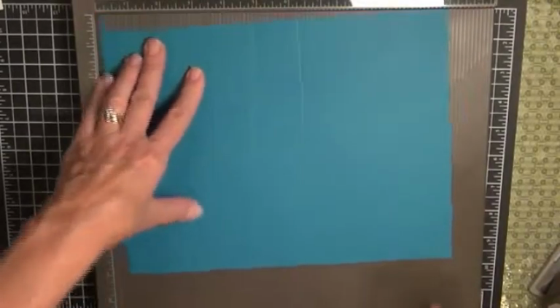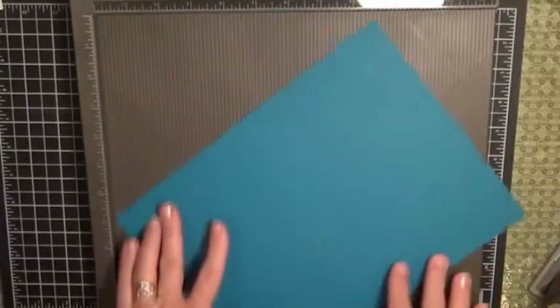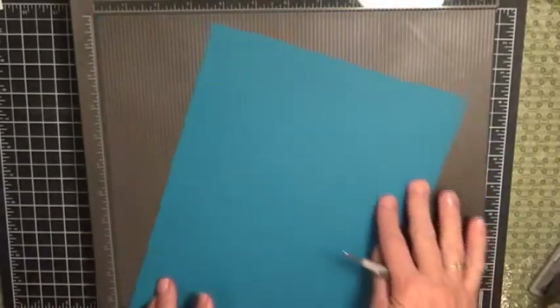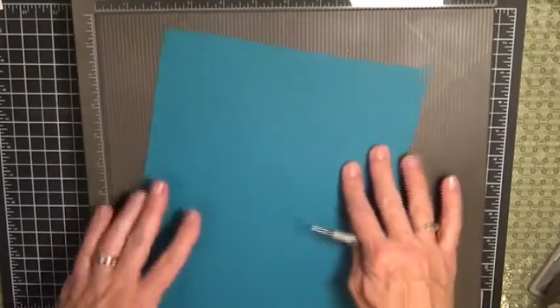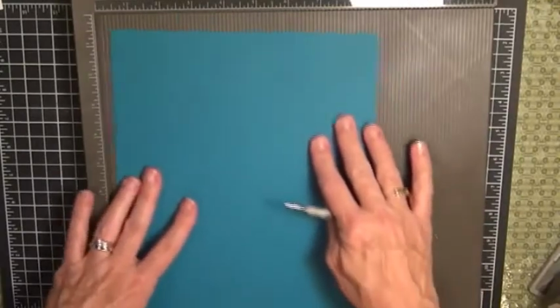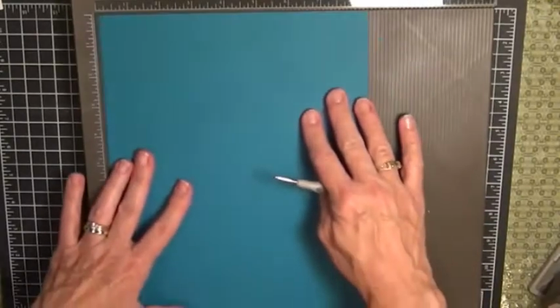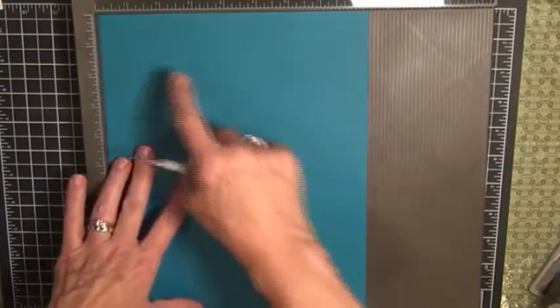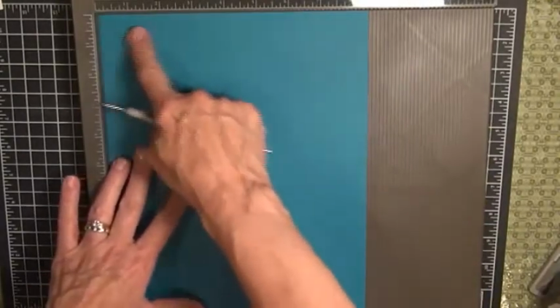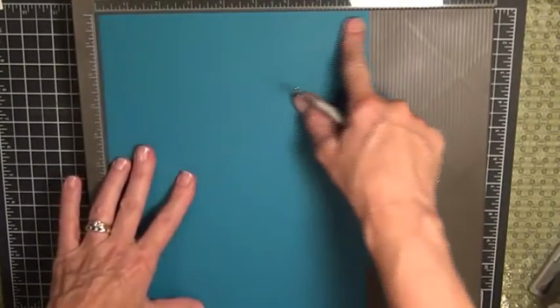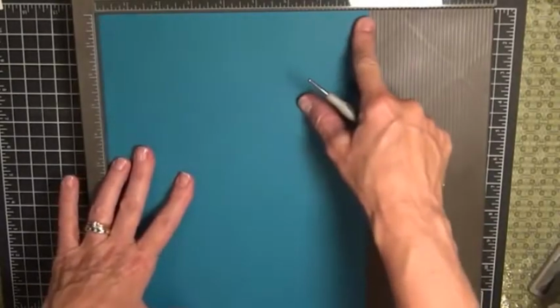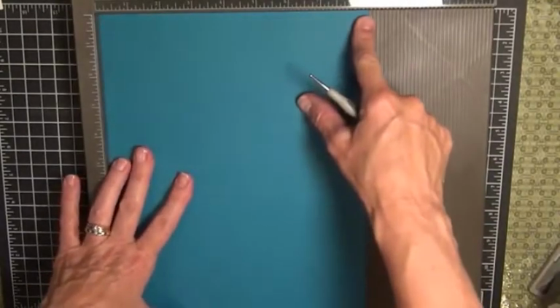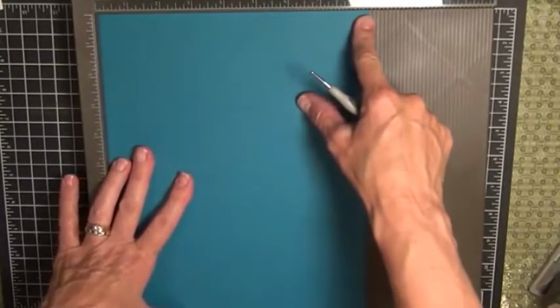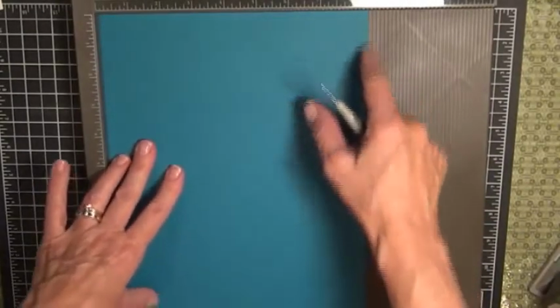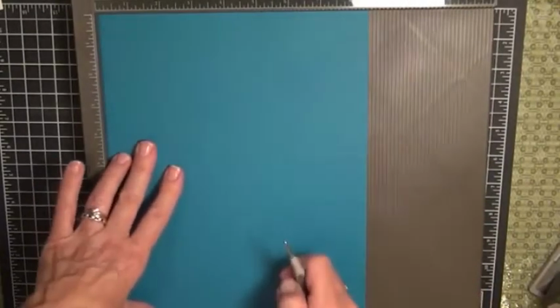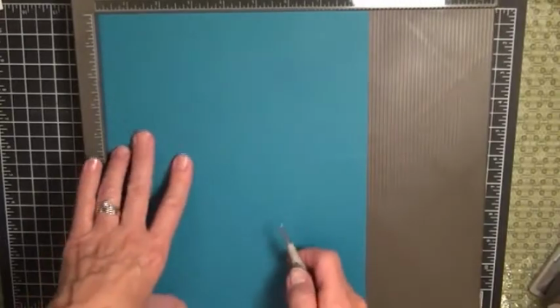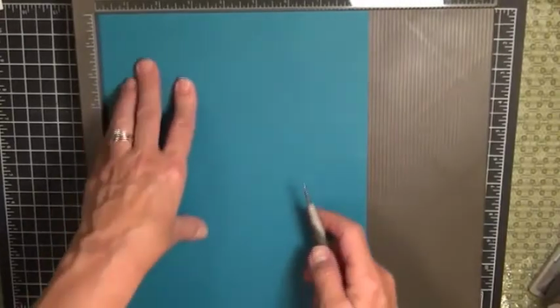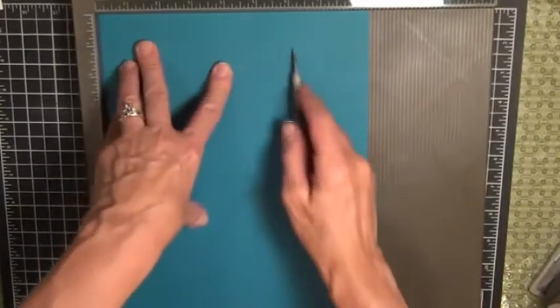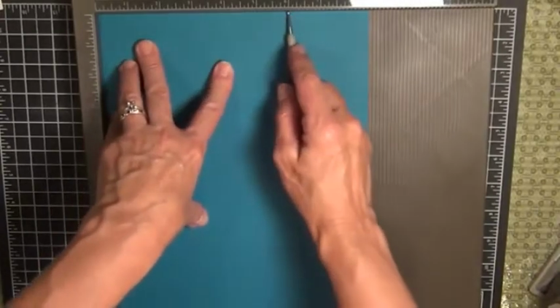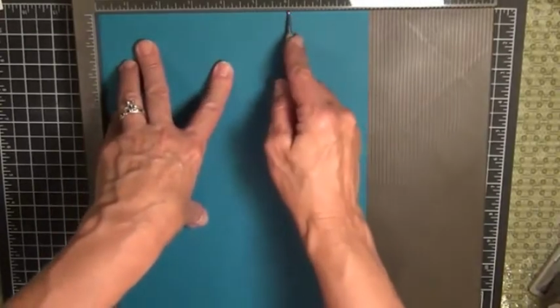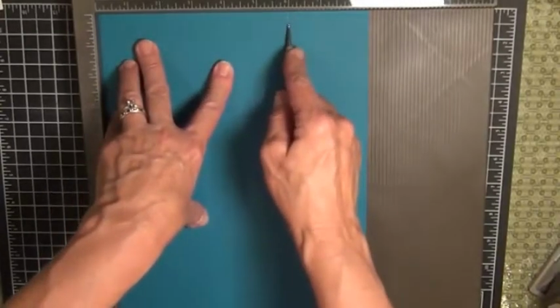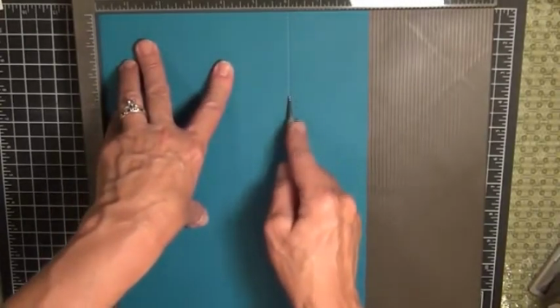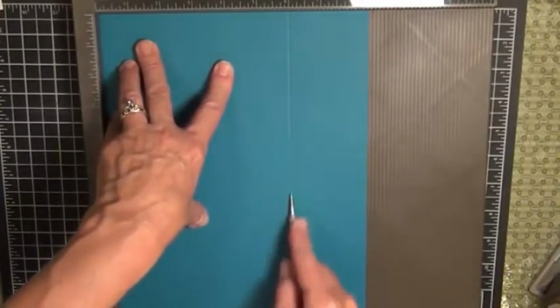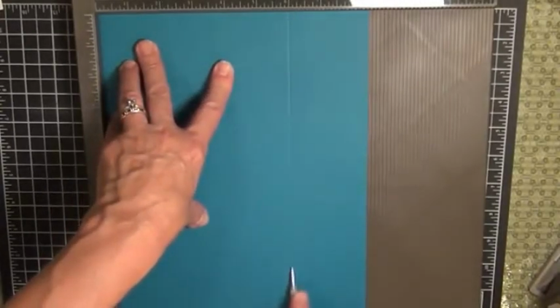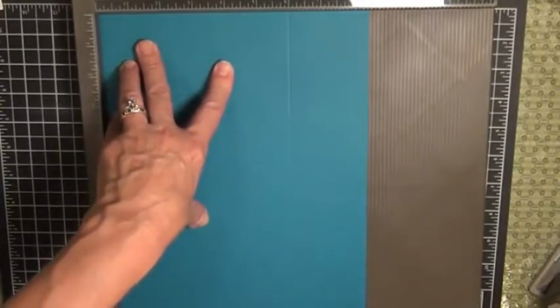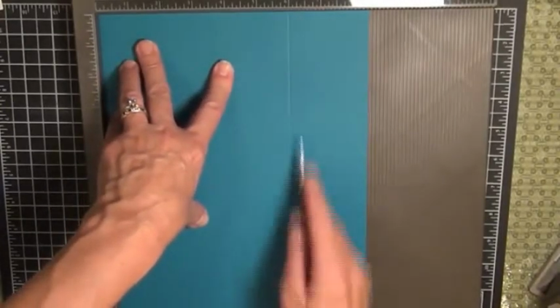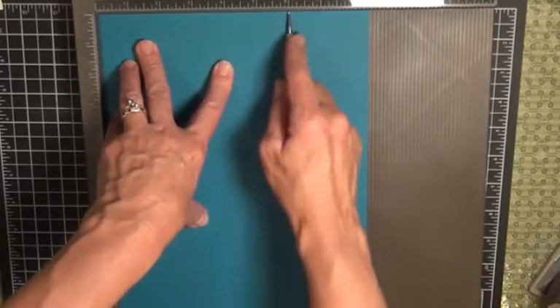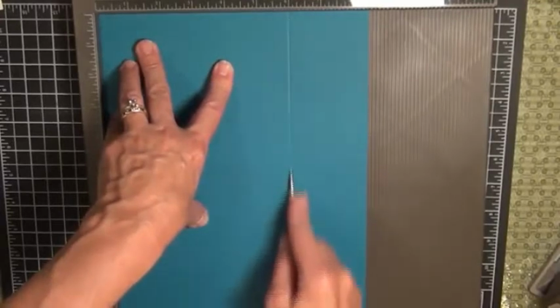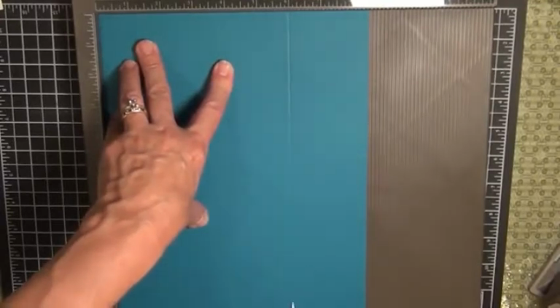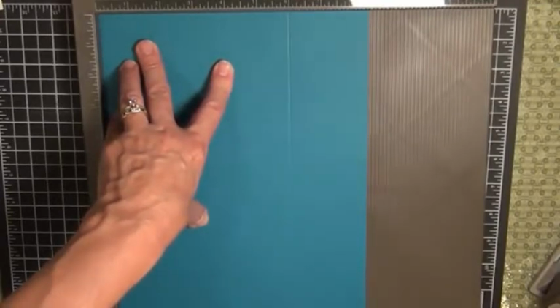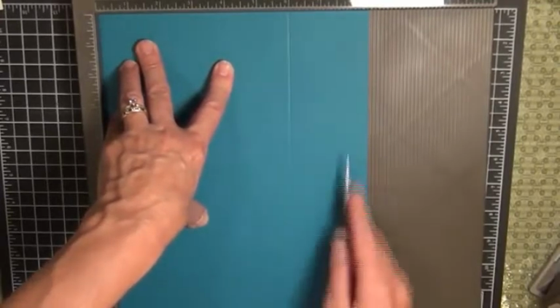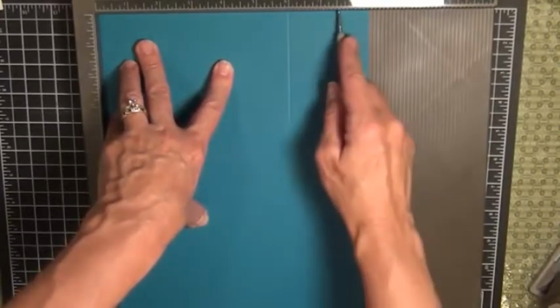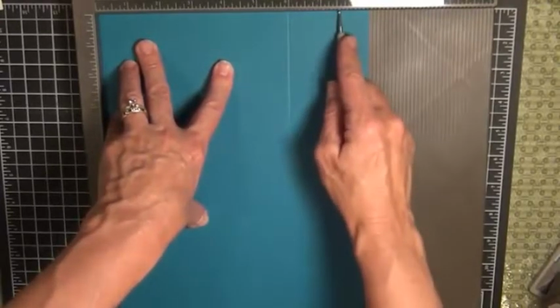Then you're going to turn it so that the small edge — the eight and a half inch edge — is at the top, and you're going to score it at six inches and seven and a half inches.